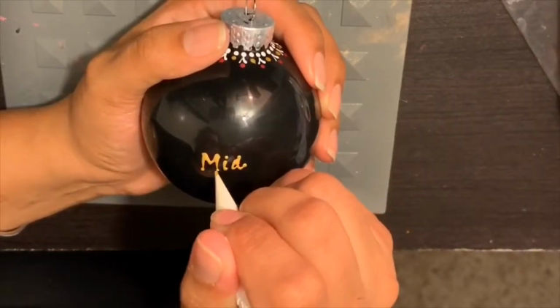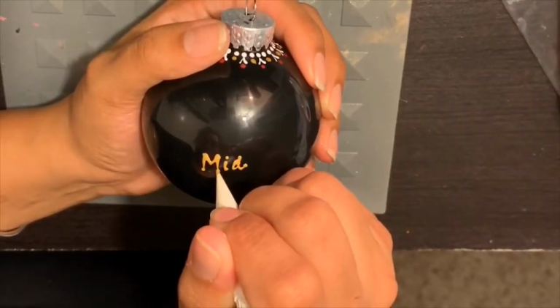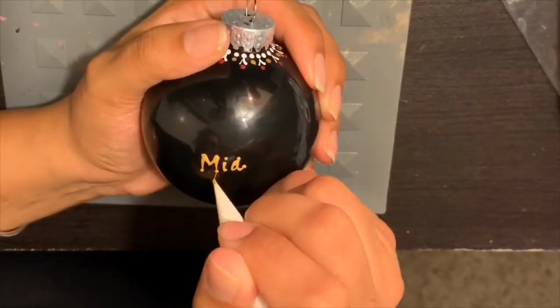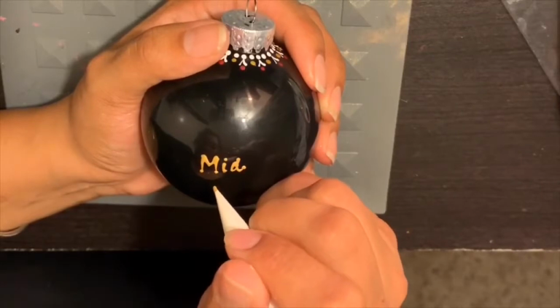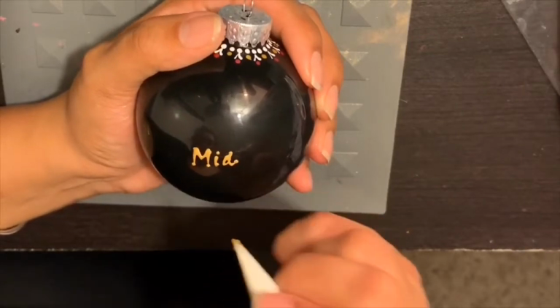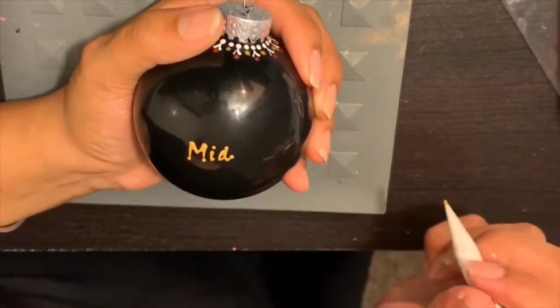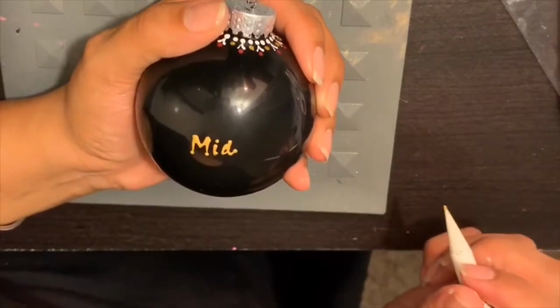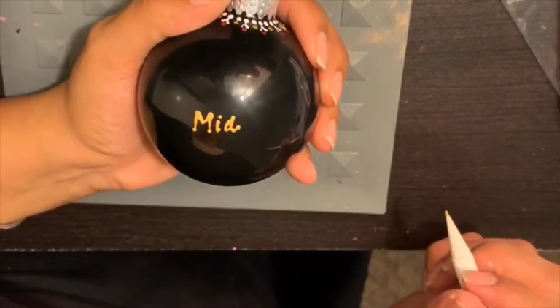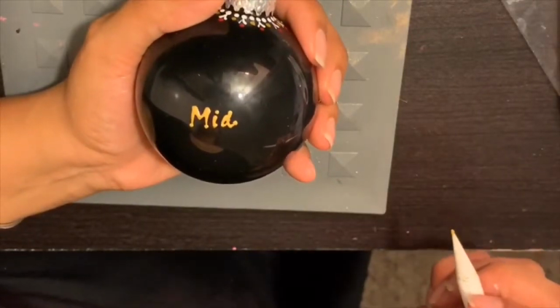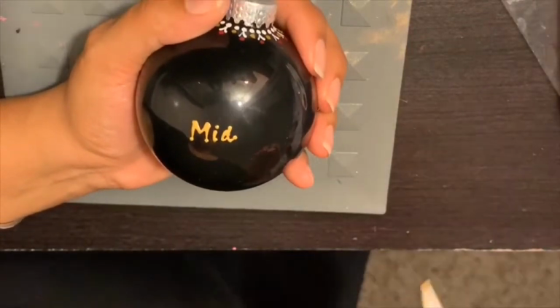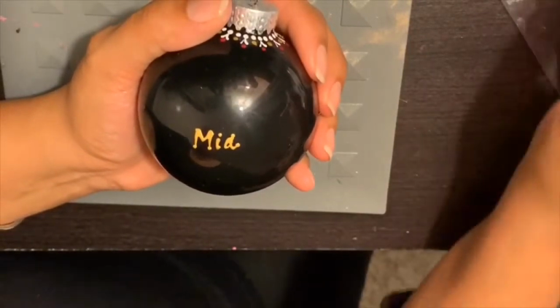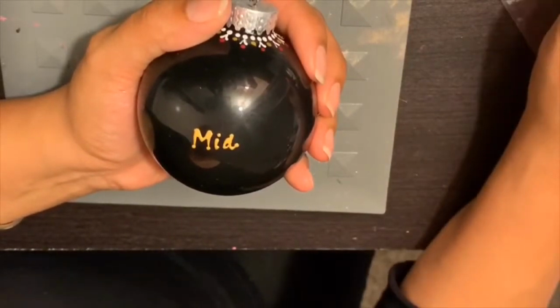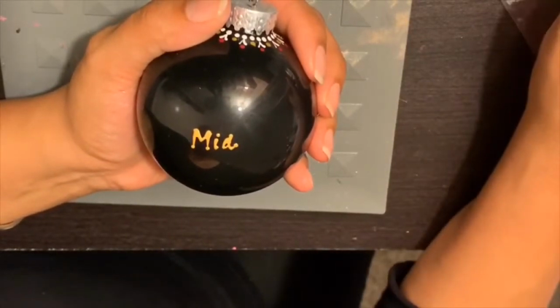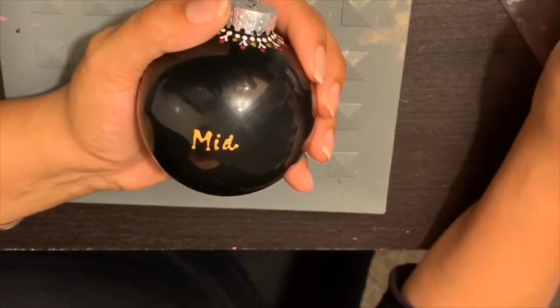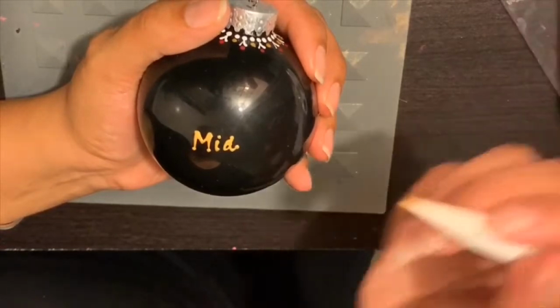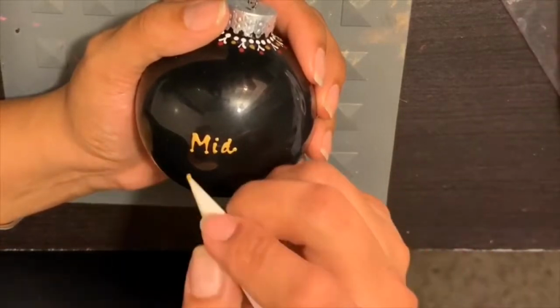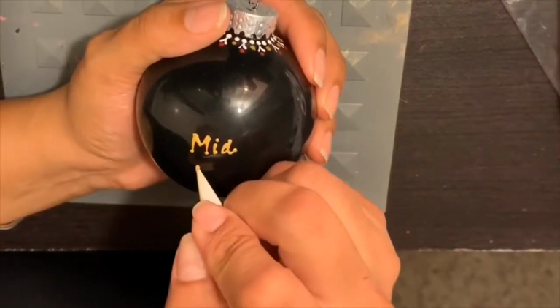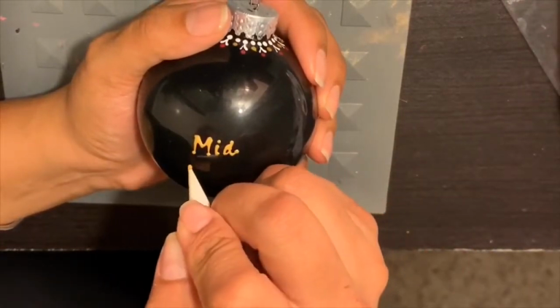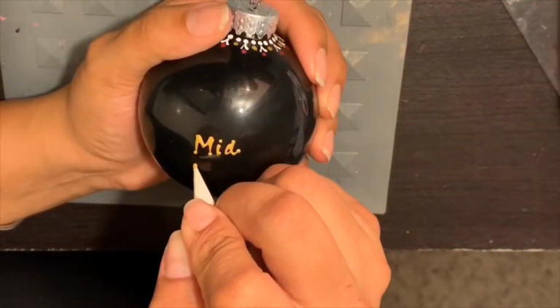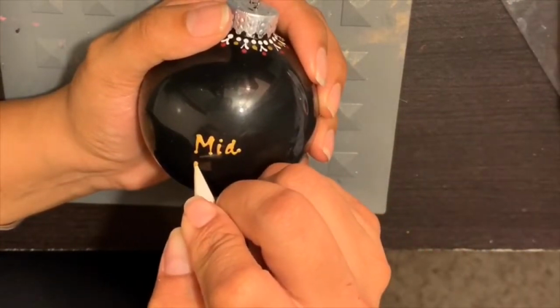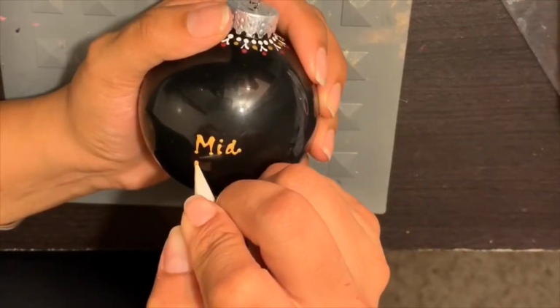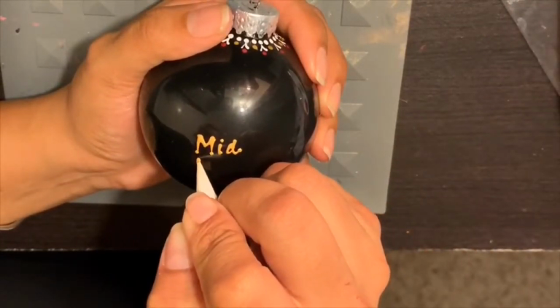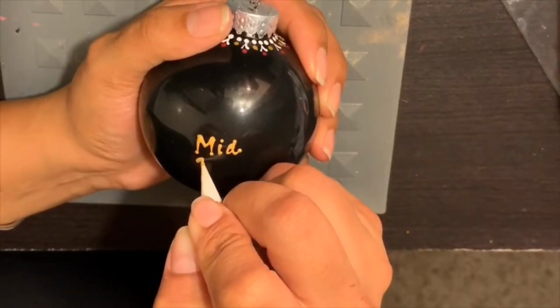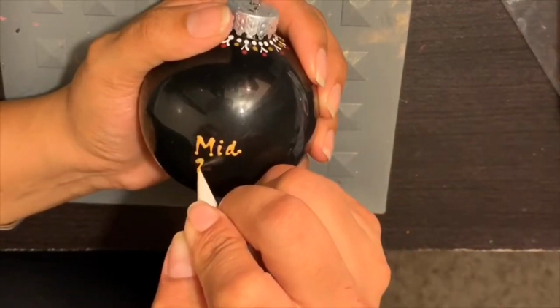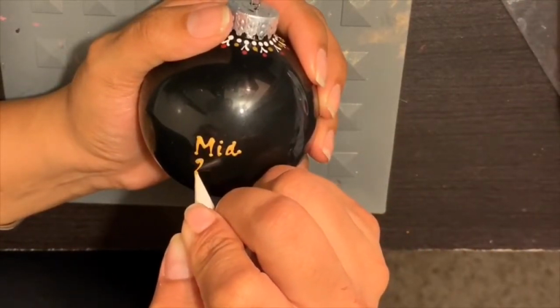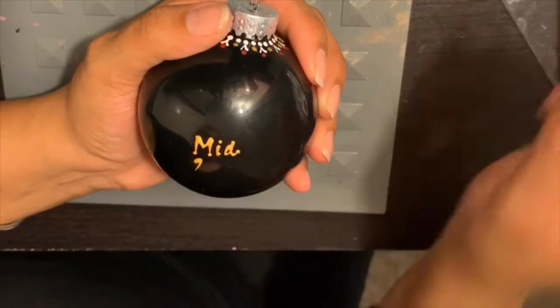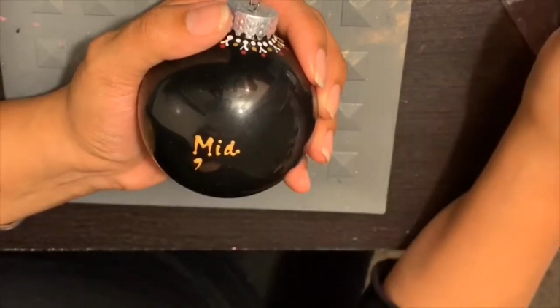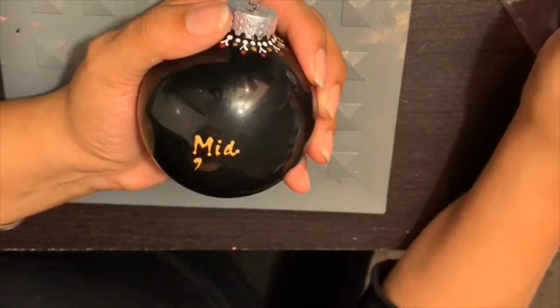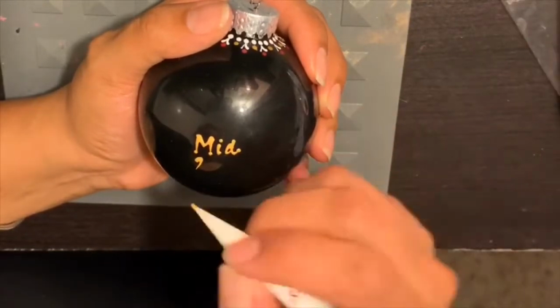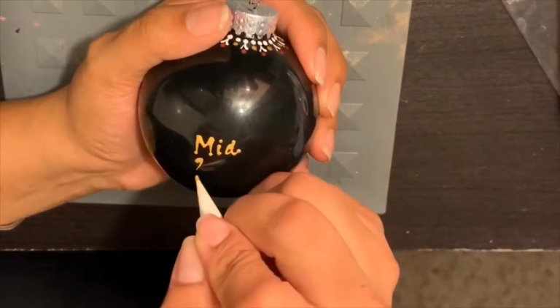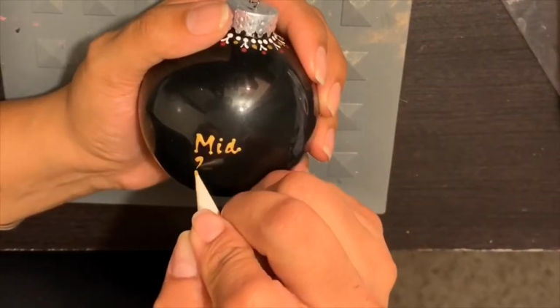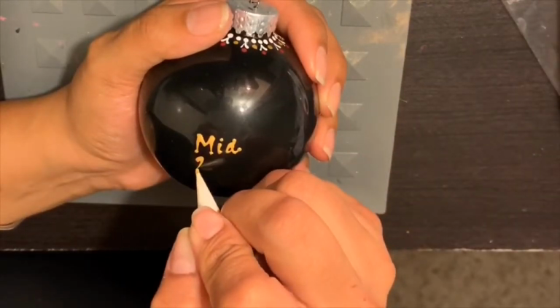This really adds a personal touch to any gift that you make. Here I'm using it on a glass ornament, but you could really write it on any surface of your choosing.